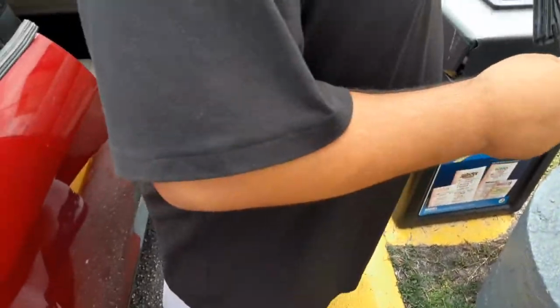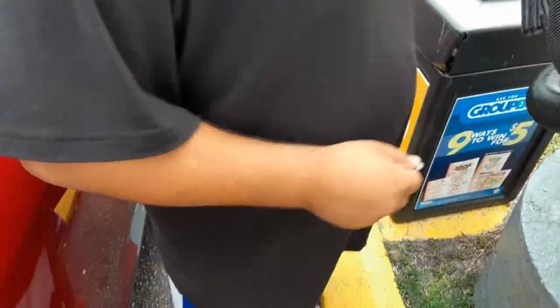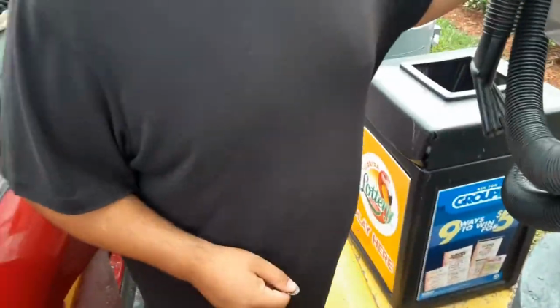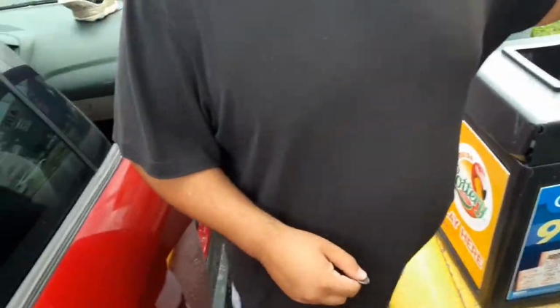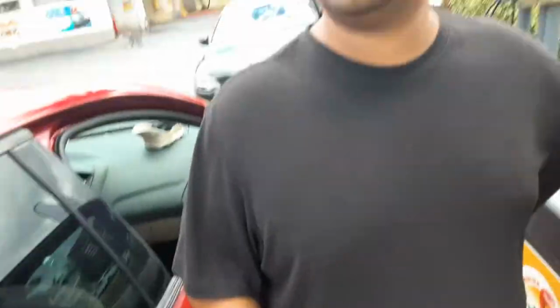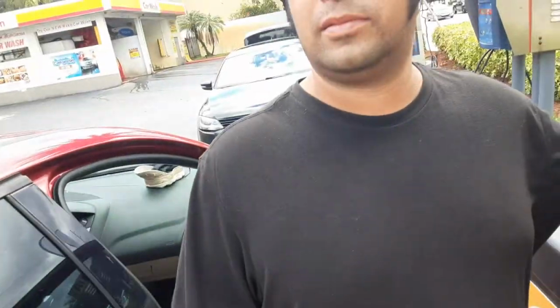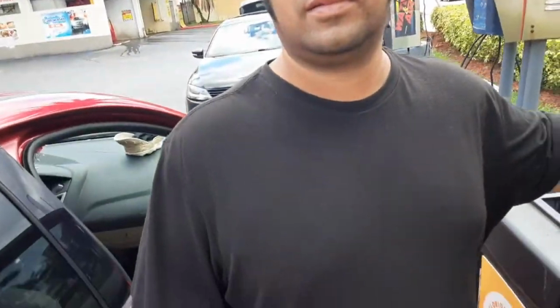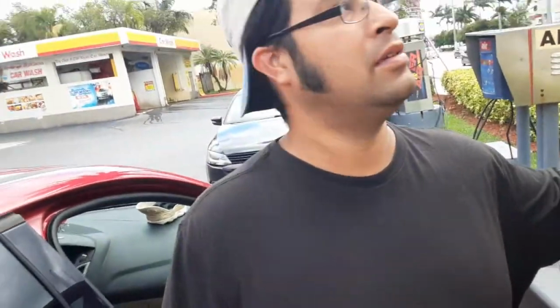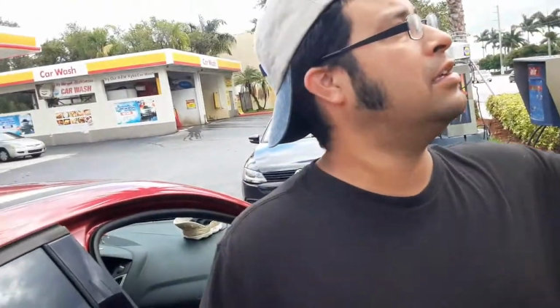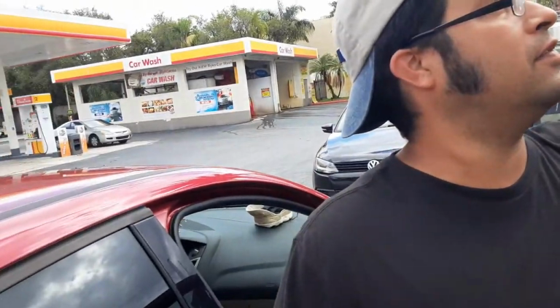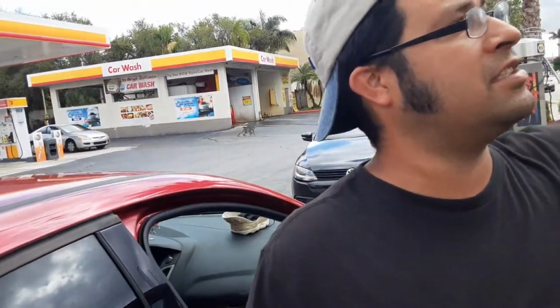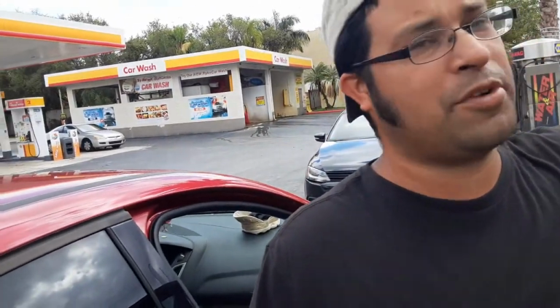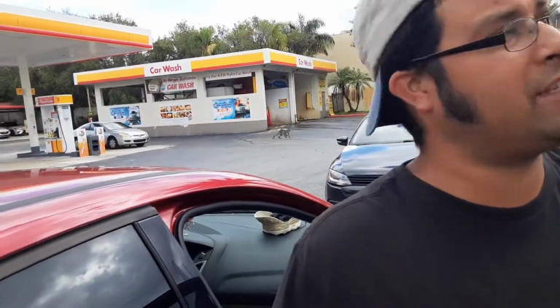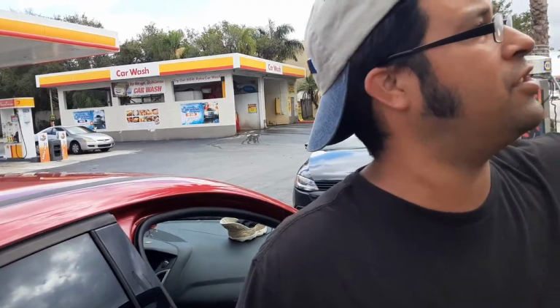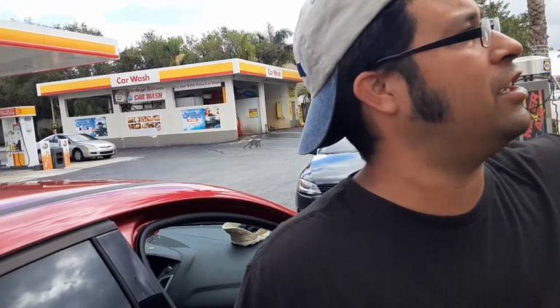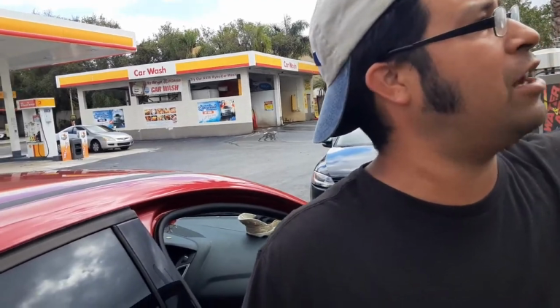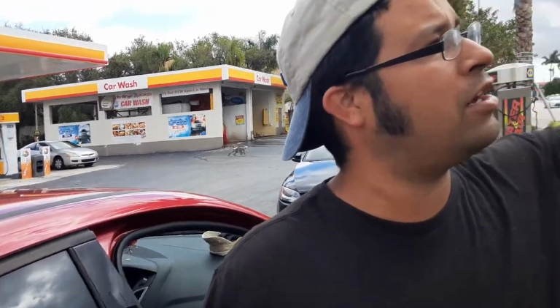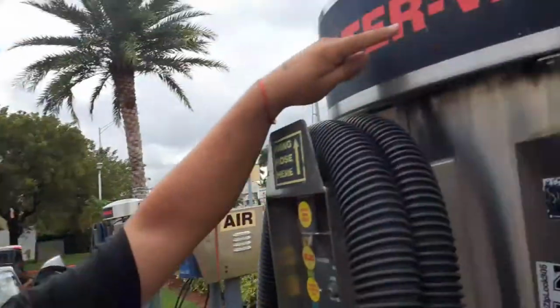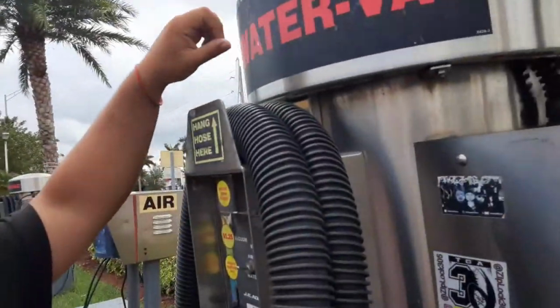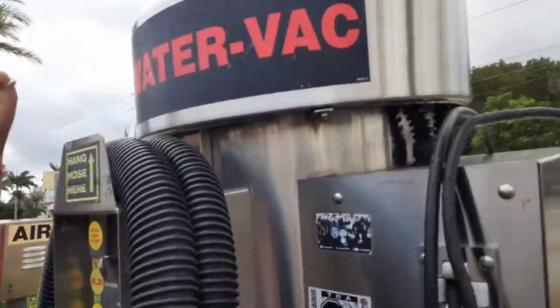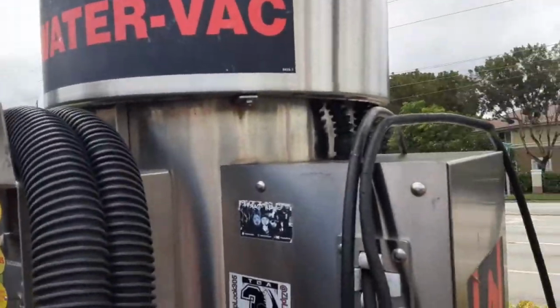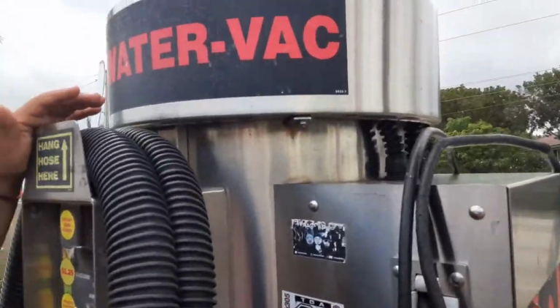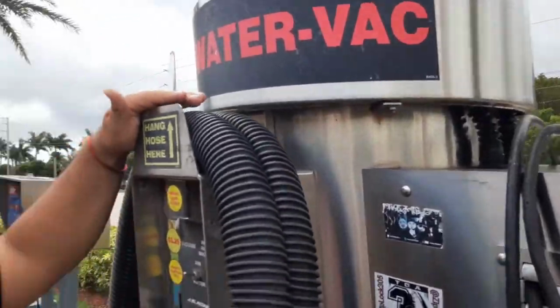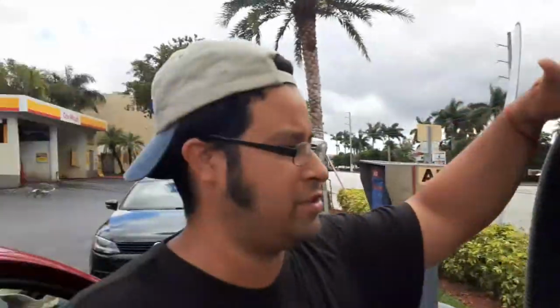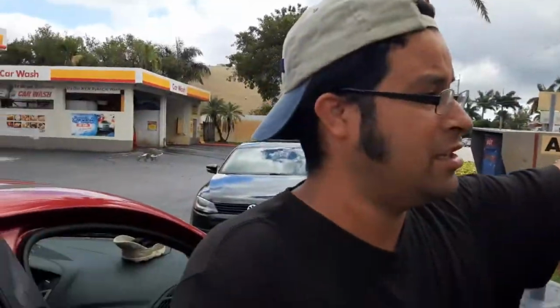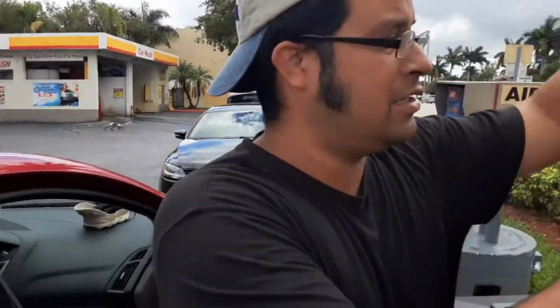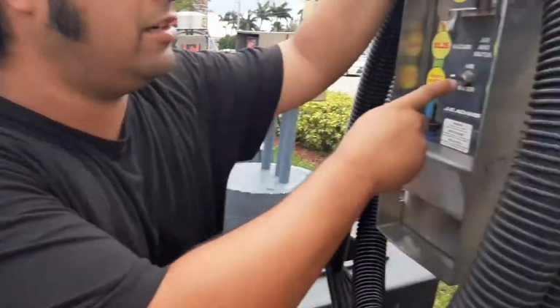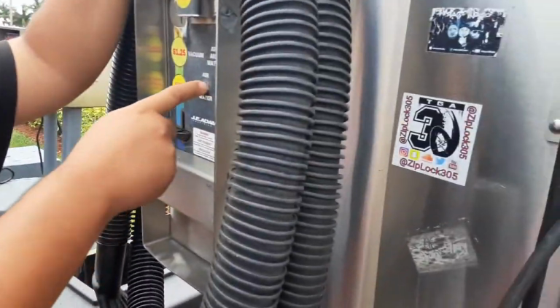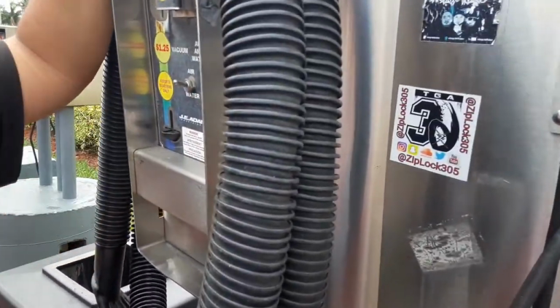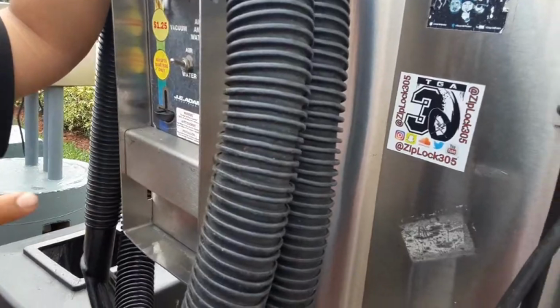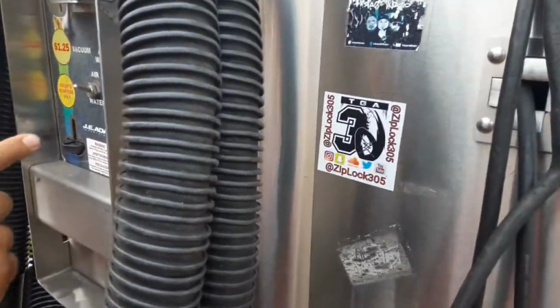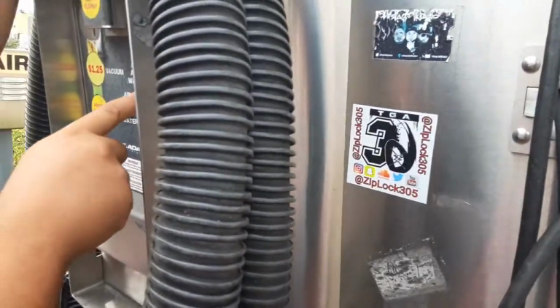So apparently we're recording vacuuming. I'm gonna show you guys how to use it — air, water, vac, and machine. I'm gonna show you how to use this. This one here at the Shell gas station is only $1.25.